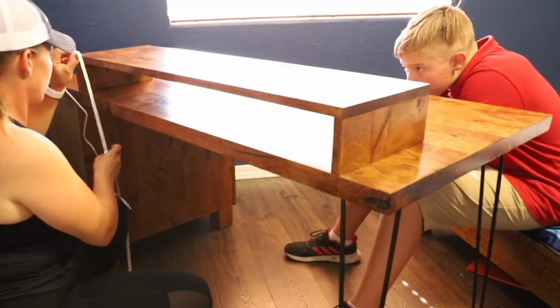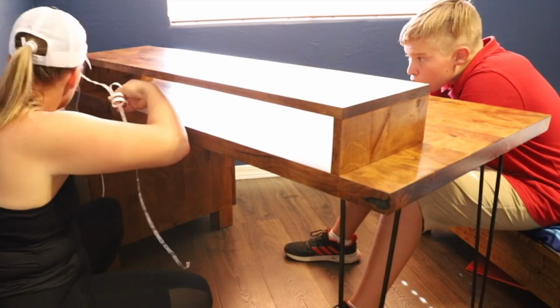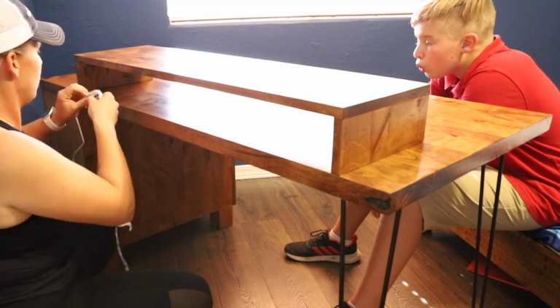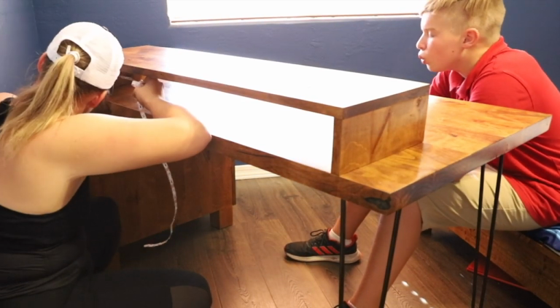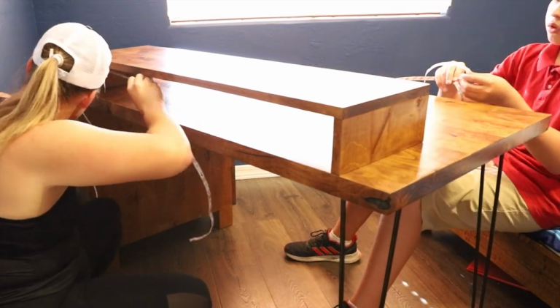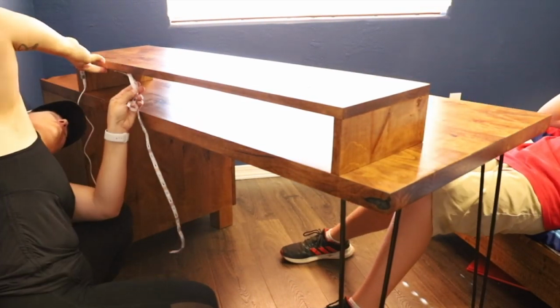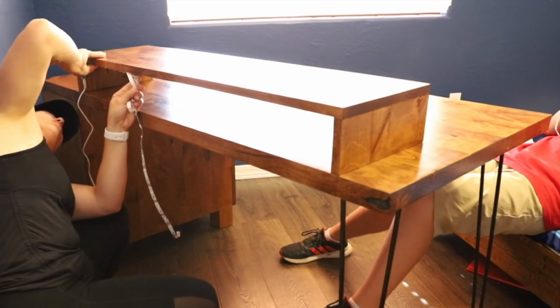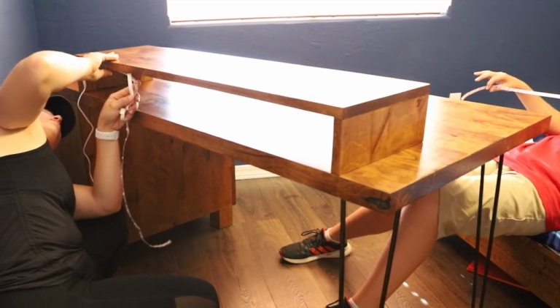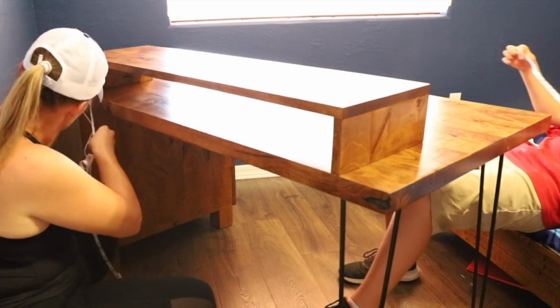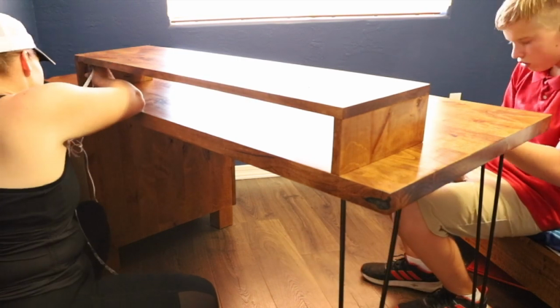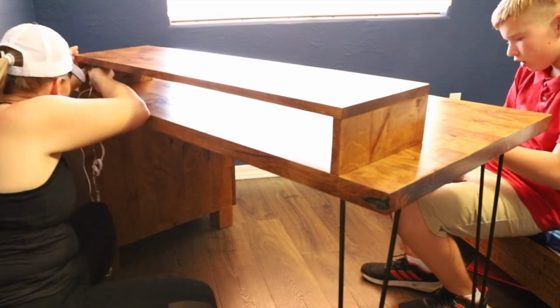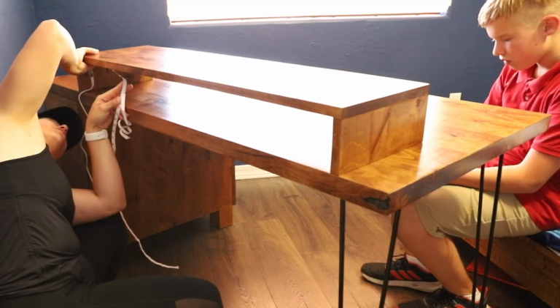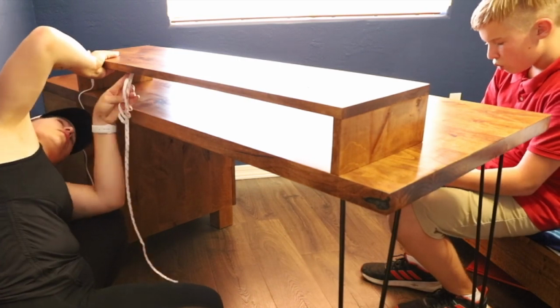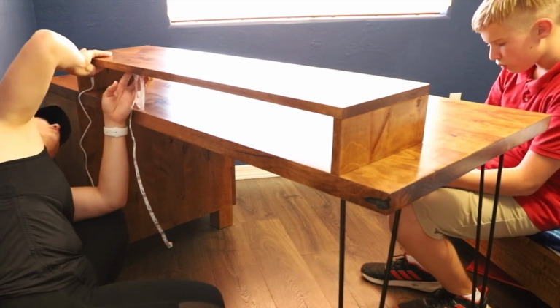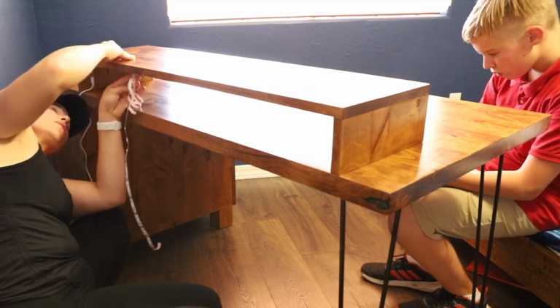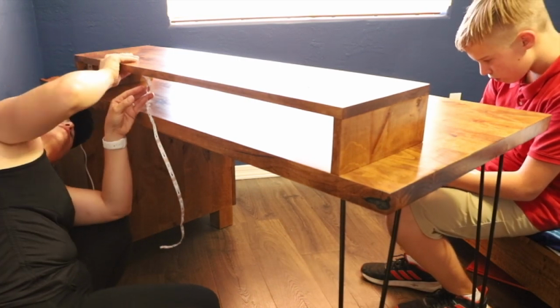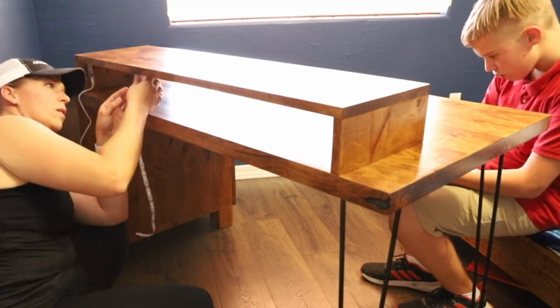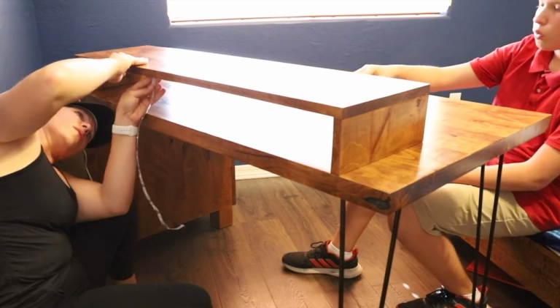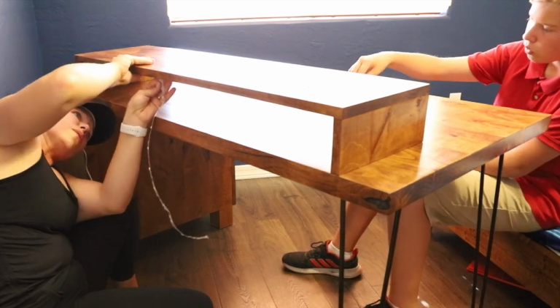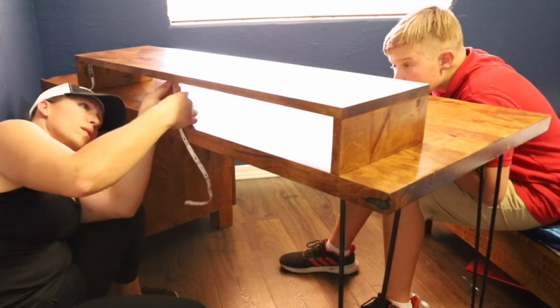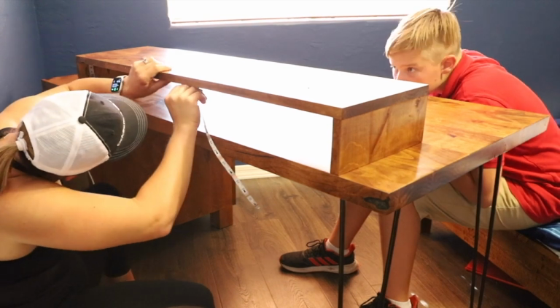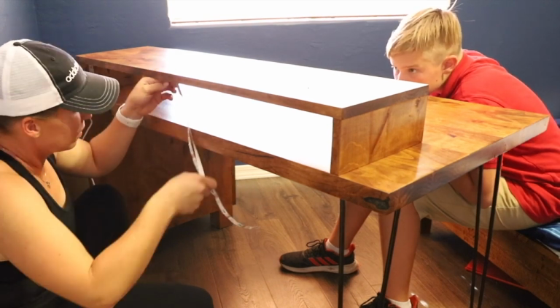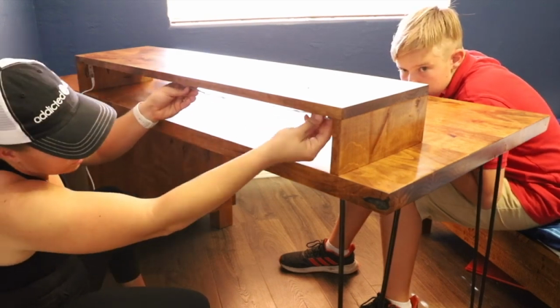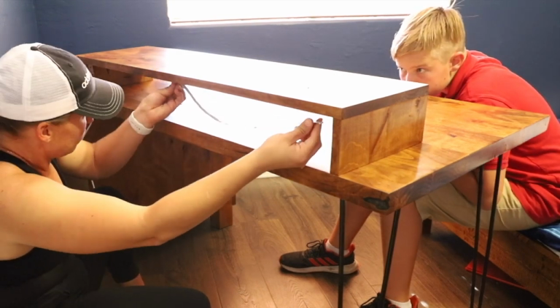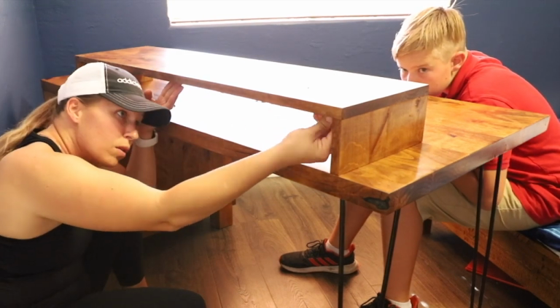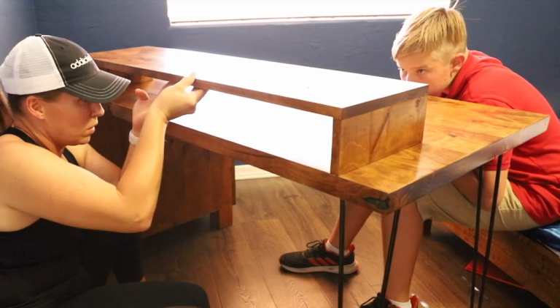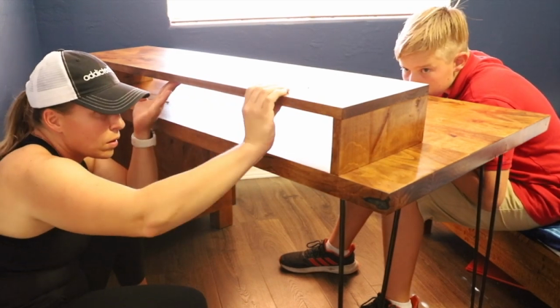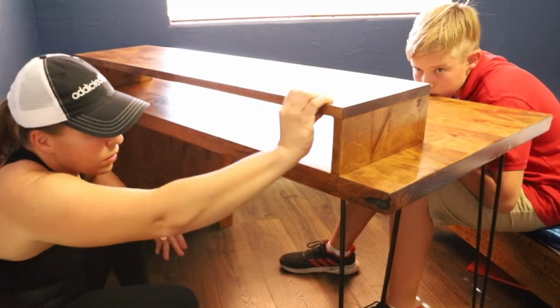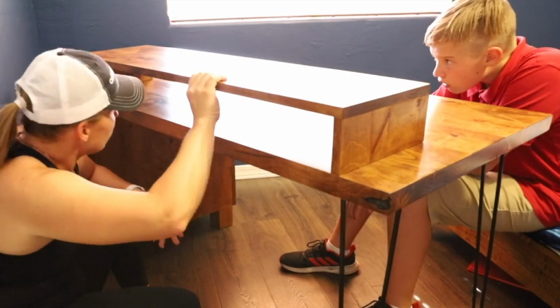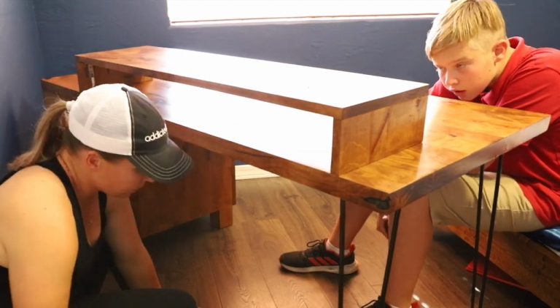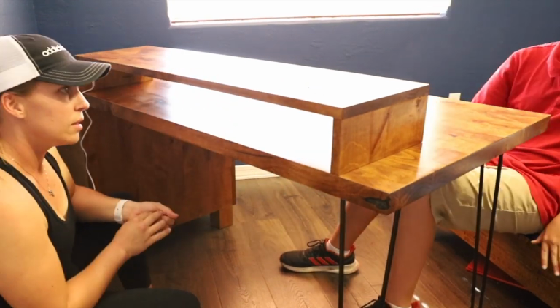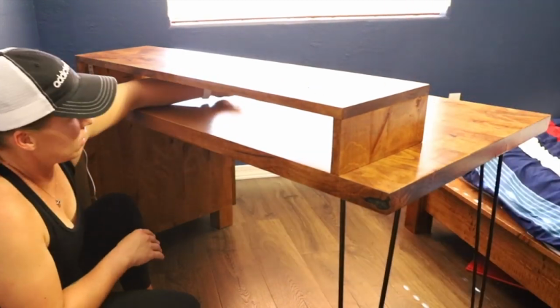The final step was installing the LED lighting under the shelf. This obviously isn't necessary, but since gaming PCs have all sorts of fancy lights on them, it seemed fitting that the desk should also have the same. I'll link to the light strip I bought in the description below.